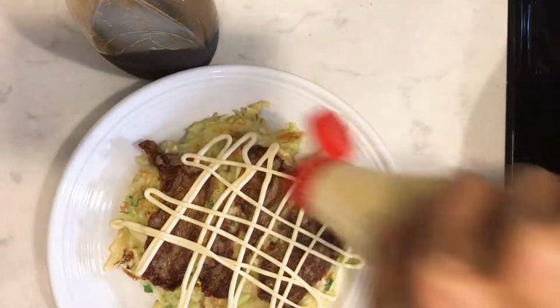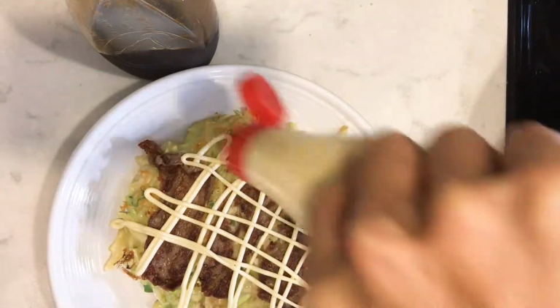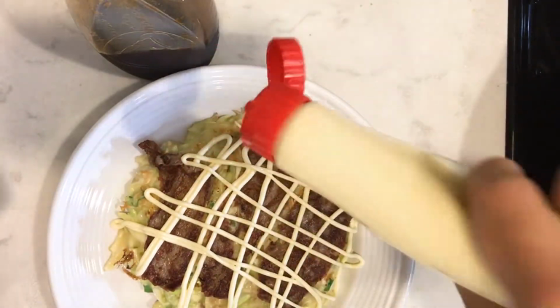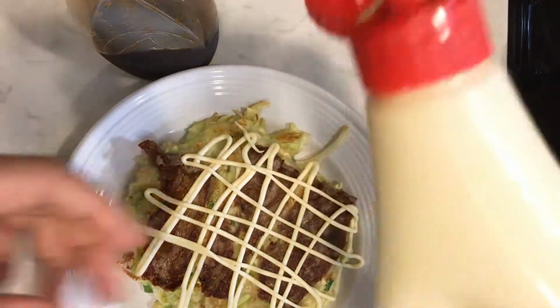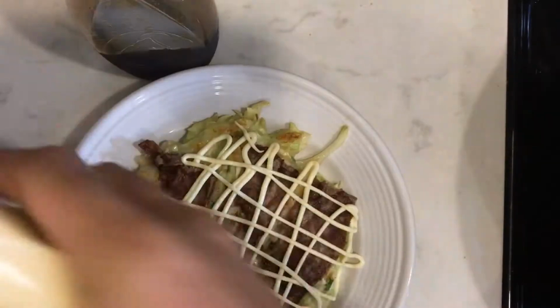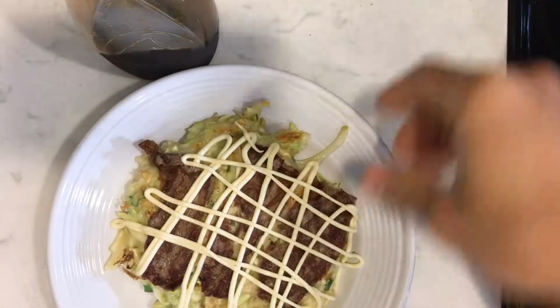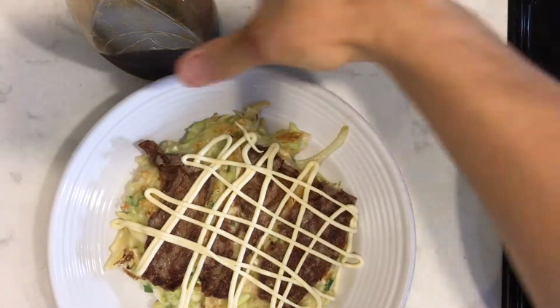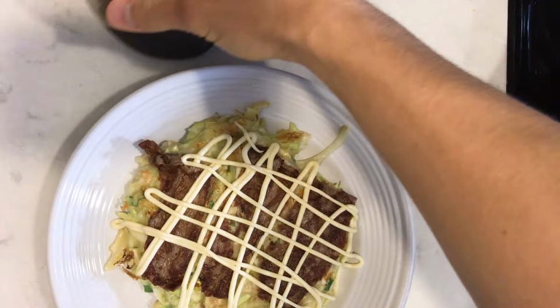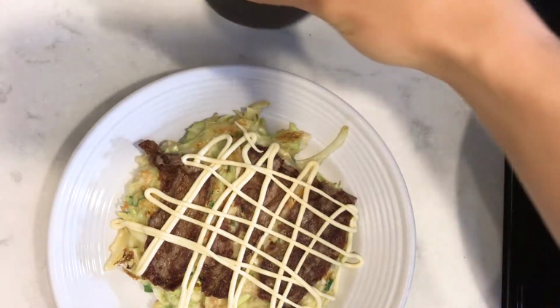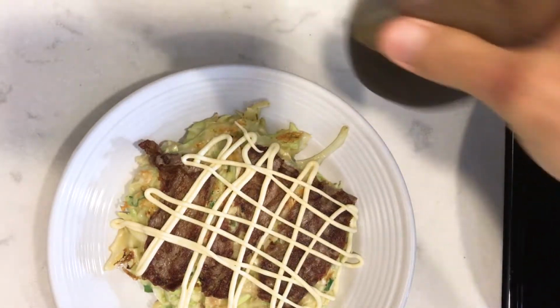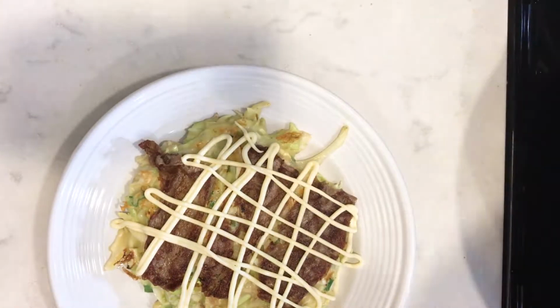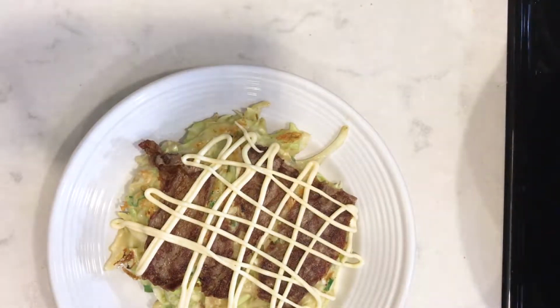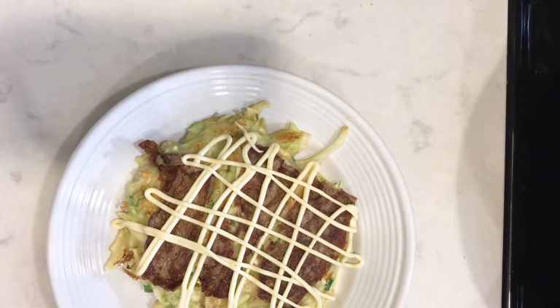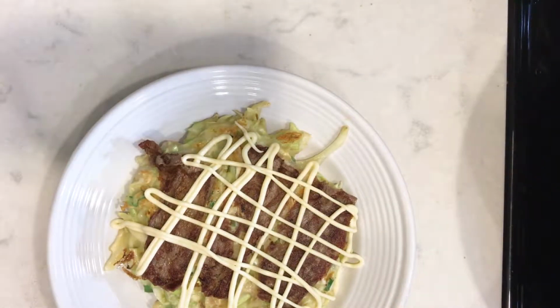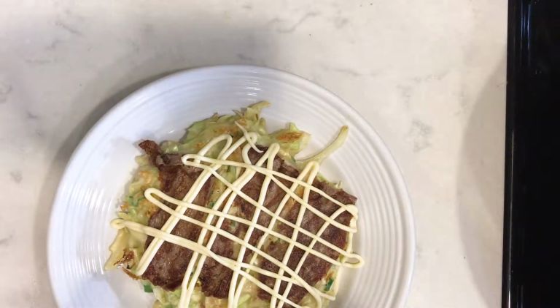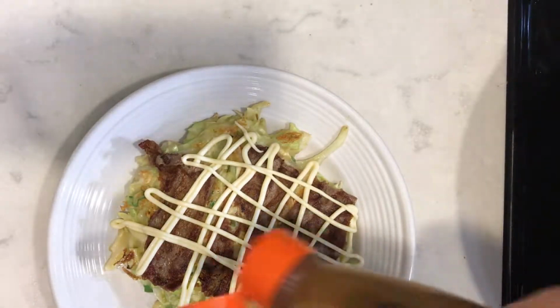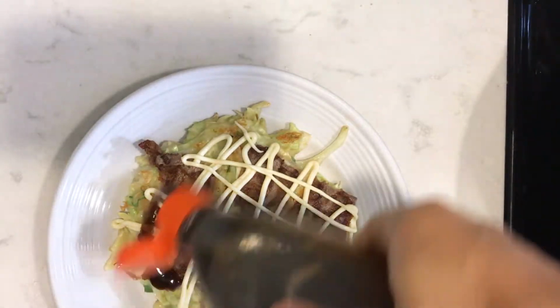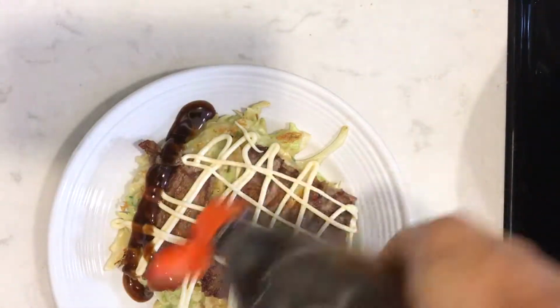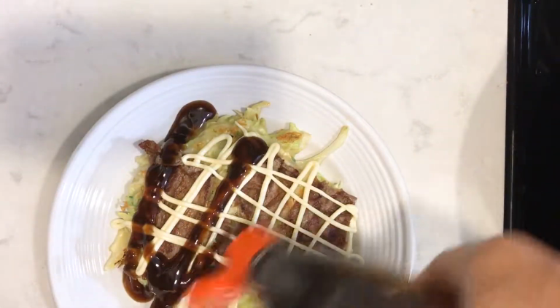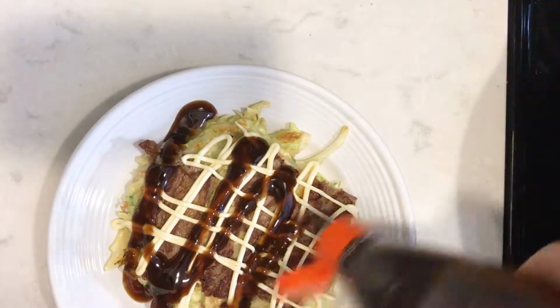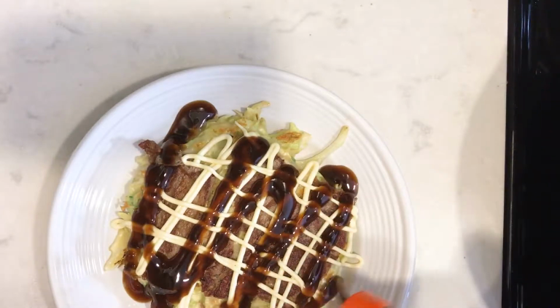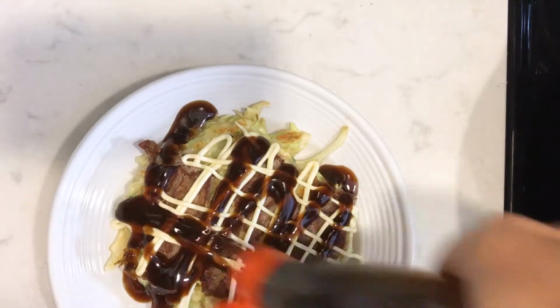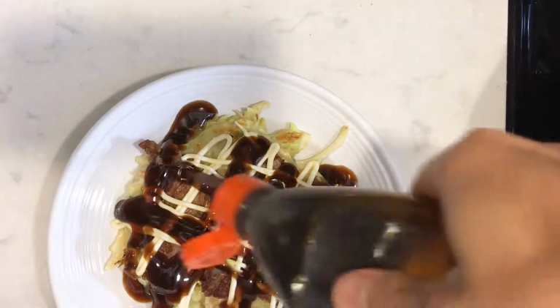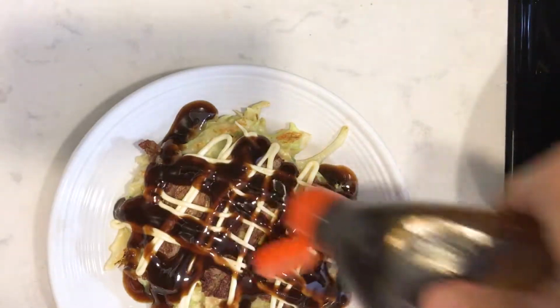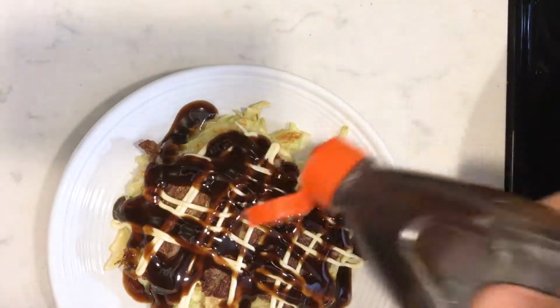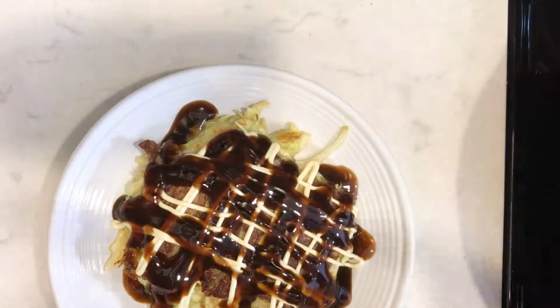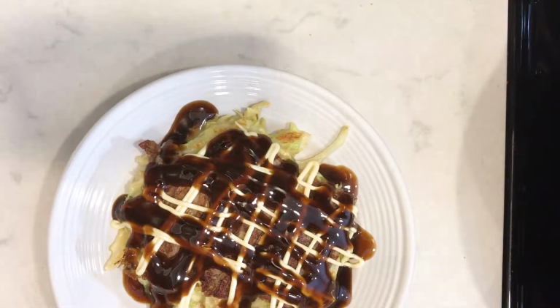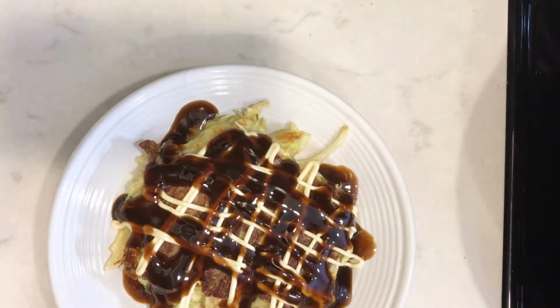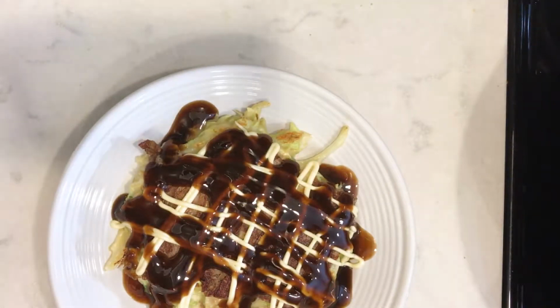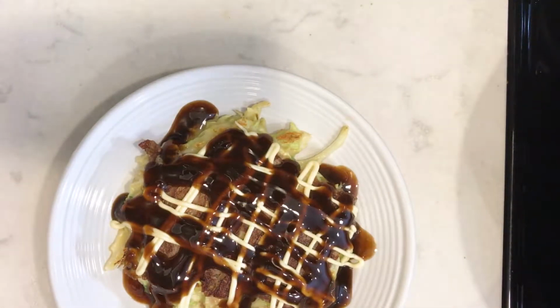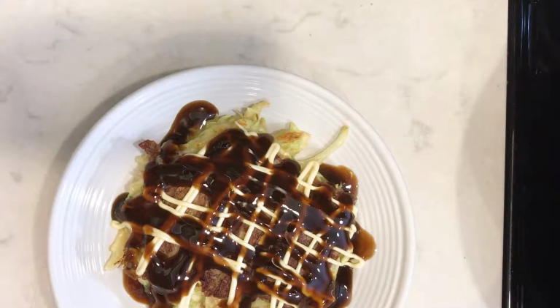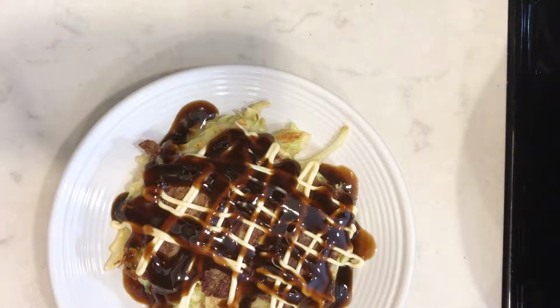Hey guys, wanted to give you a little teaser of my live cooking demo in just a few hours. Here is some okonomiyaki that I made a while back. Putting some Kewpie mayonnaise on top and now some okonomiyaki sauce.